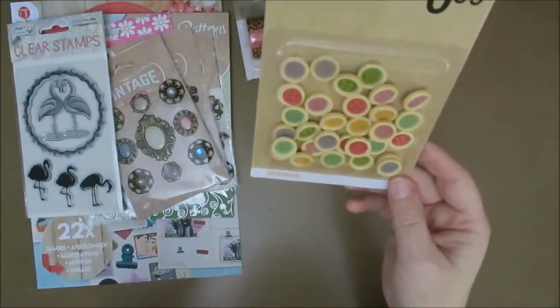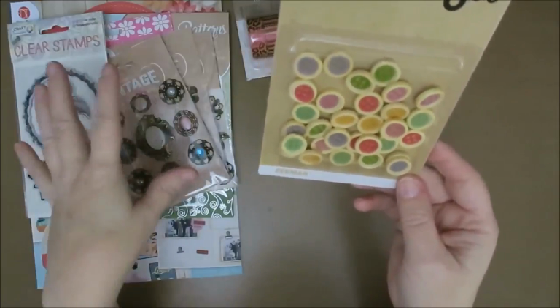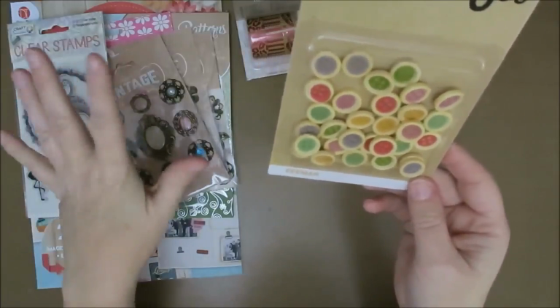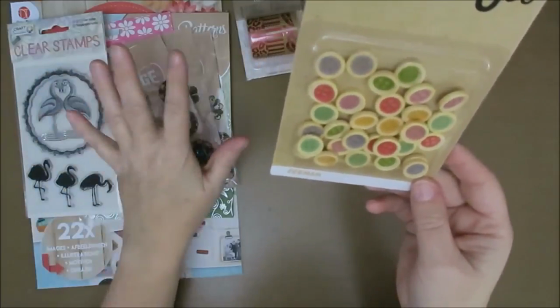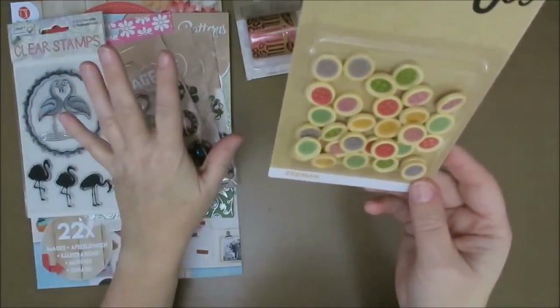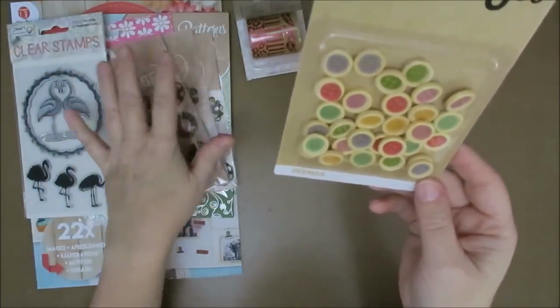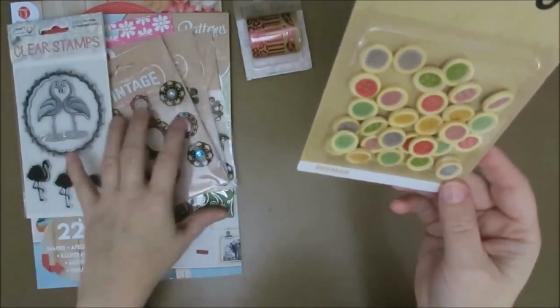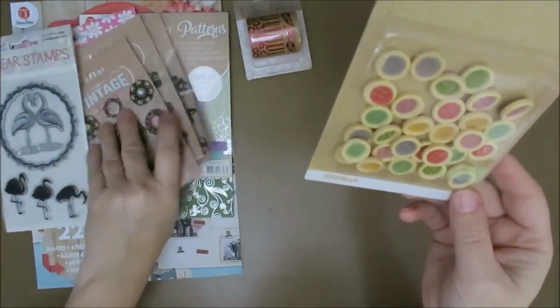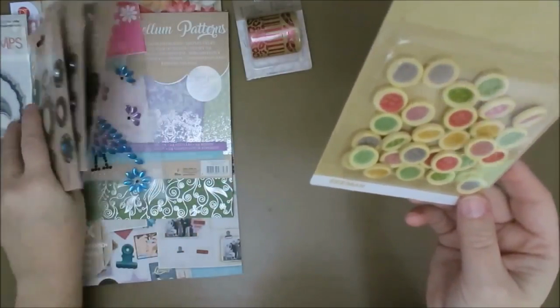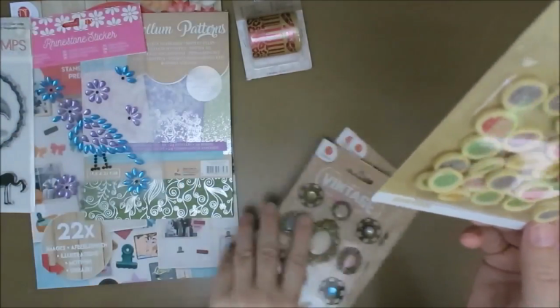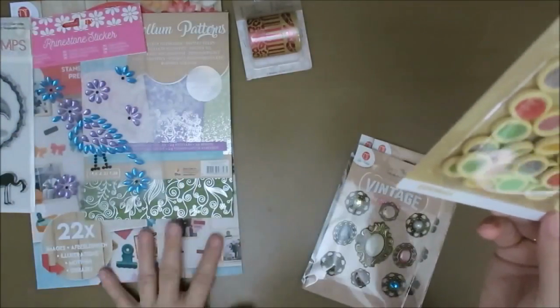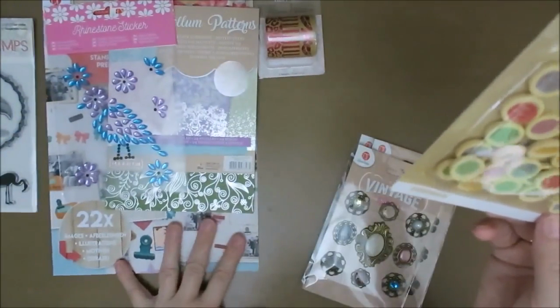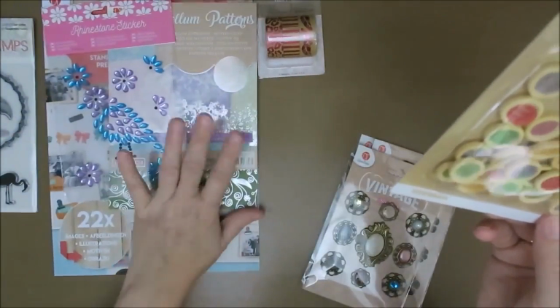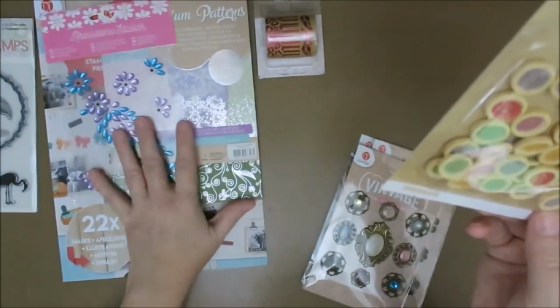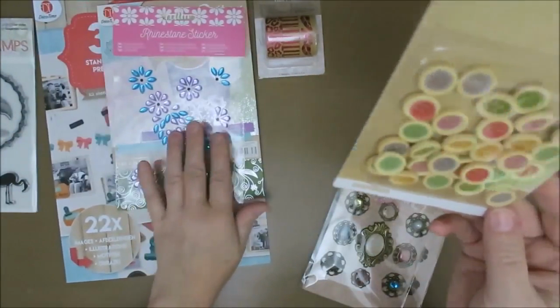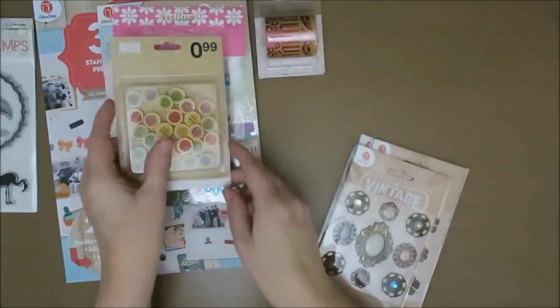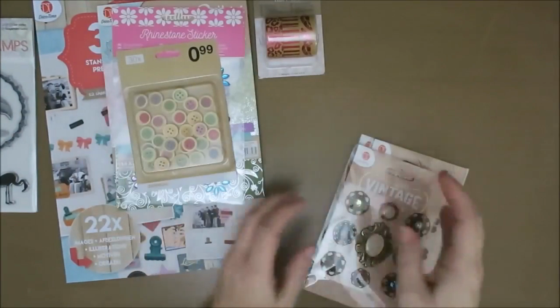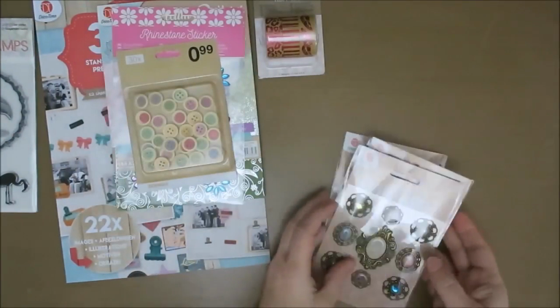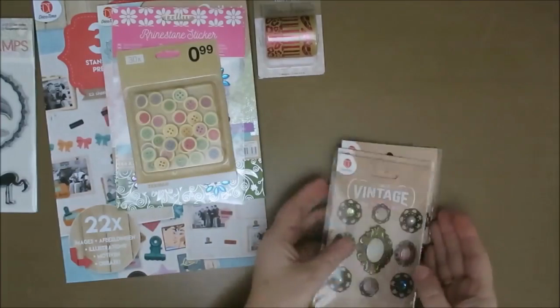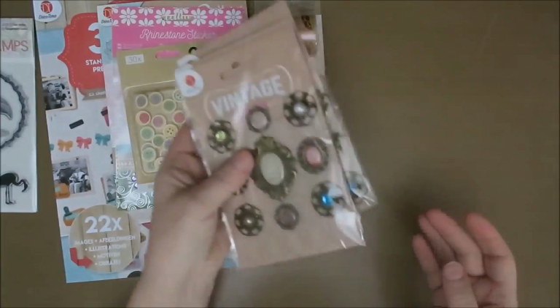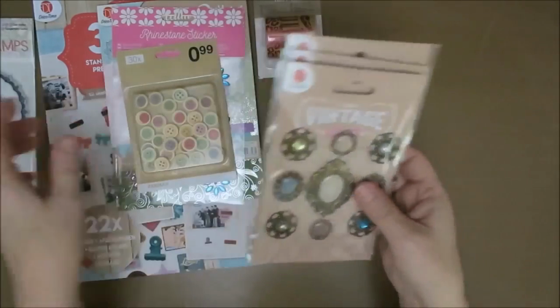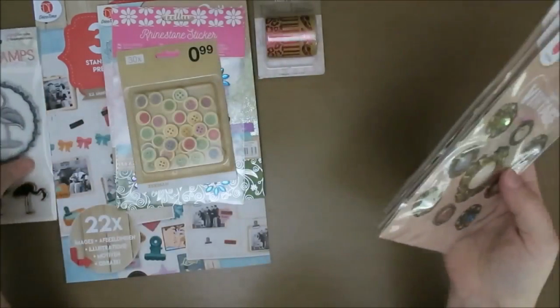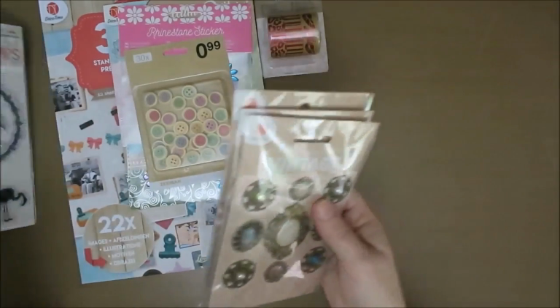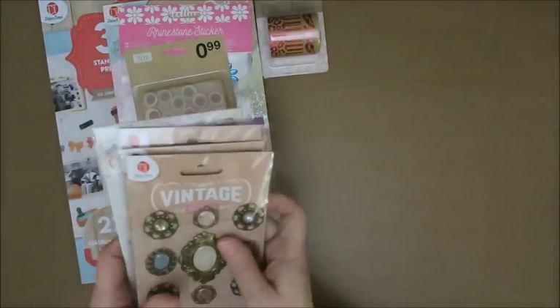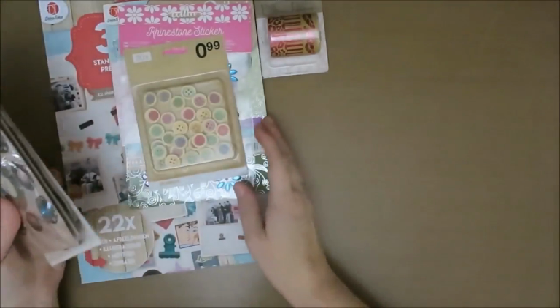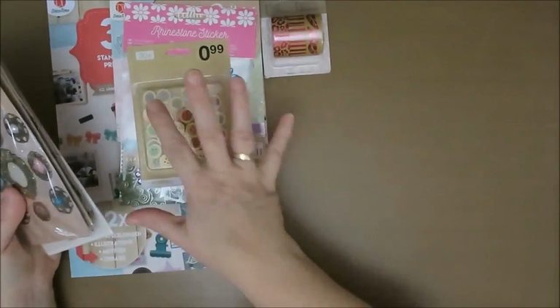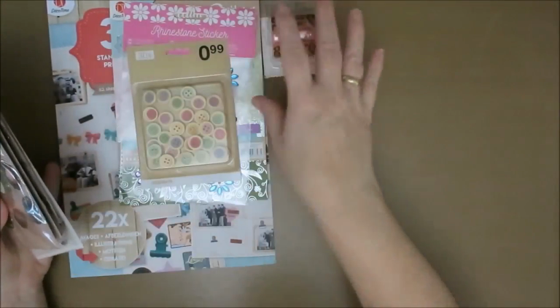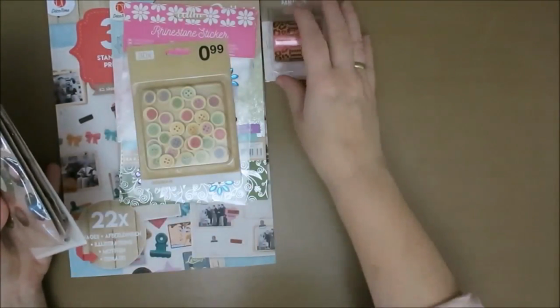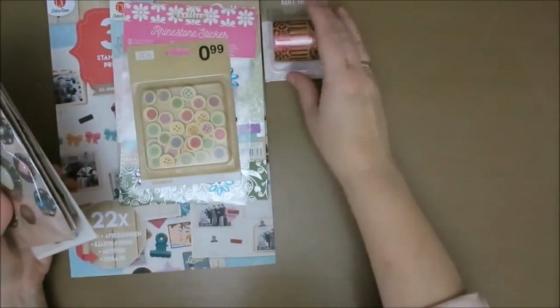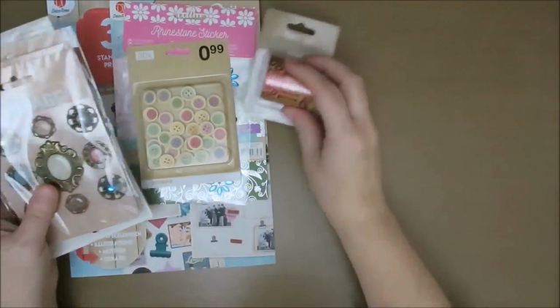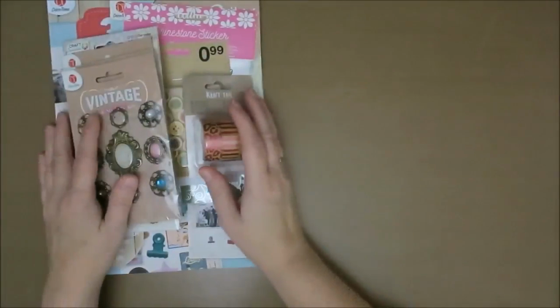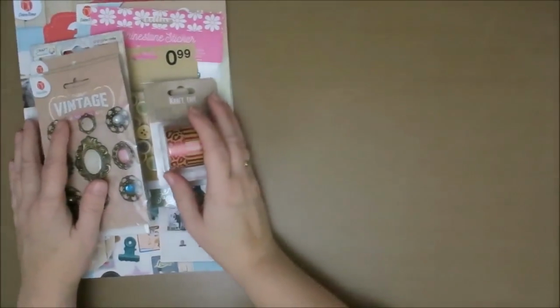I think the idea of making a little stack is good — I'm just going to use this one, and this one, and this one, and this one. I'm just going to make a little pile of stuff to use. Good idea.